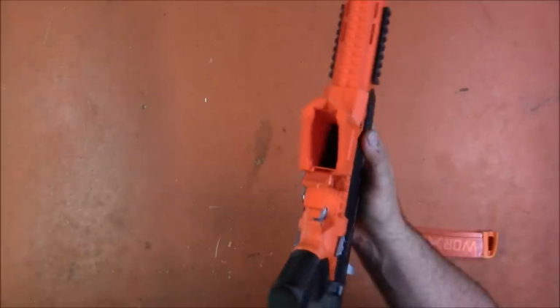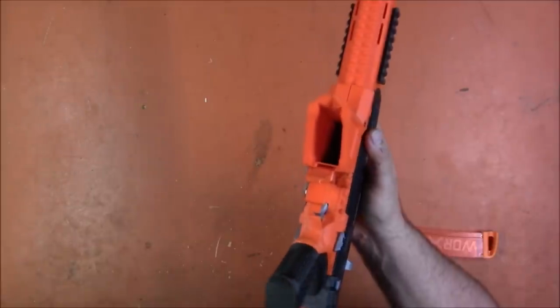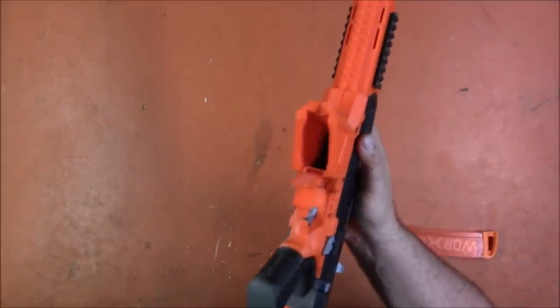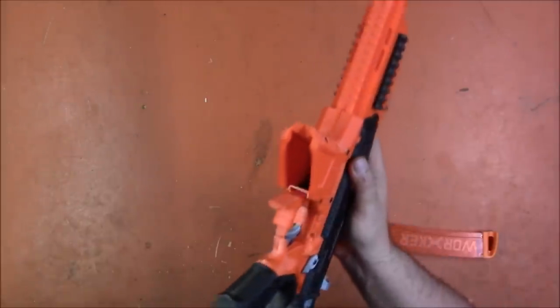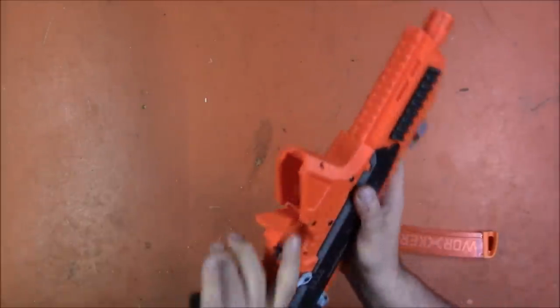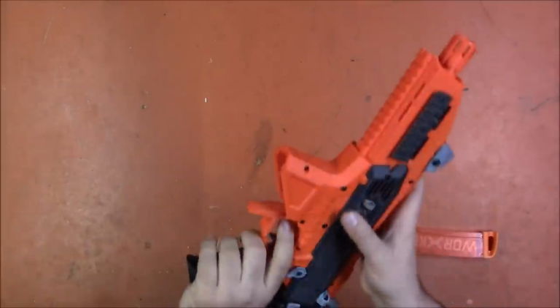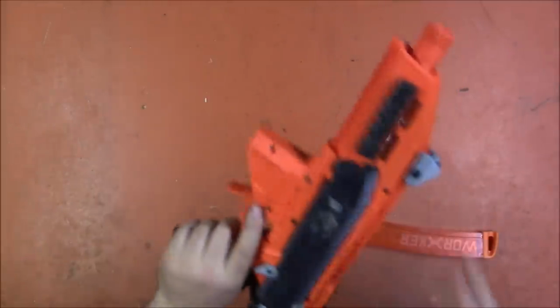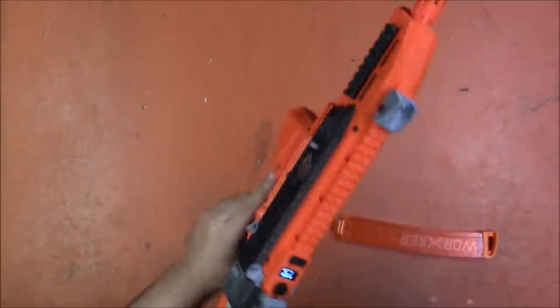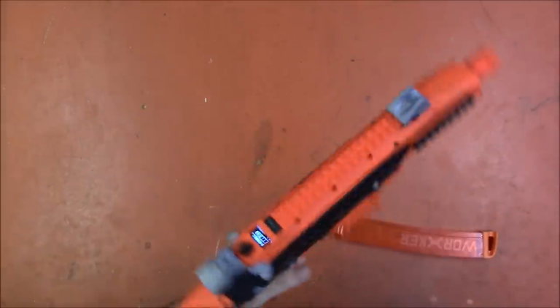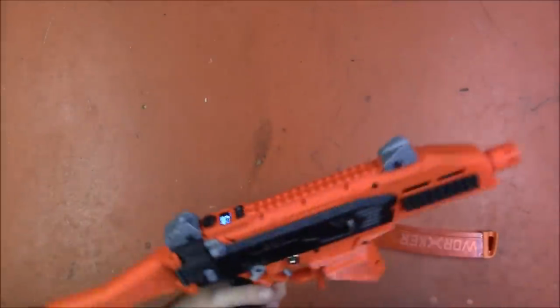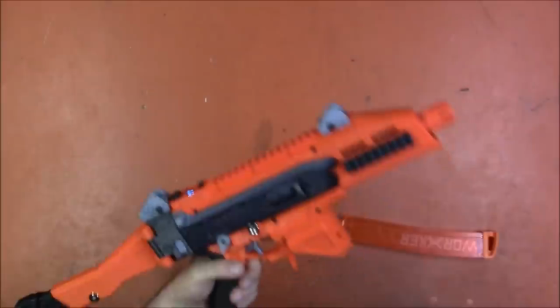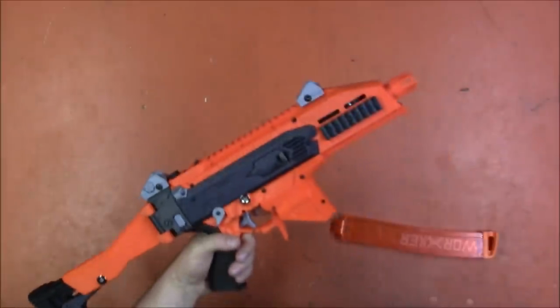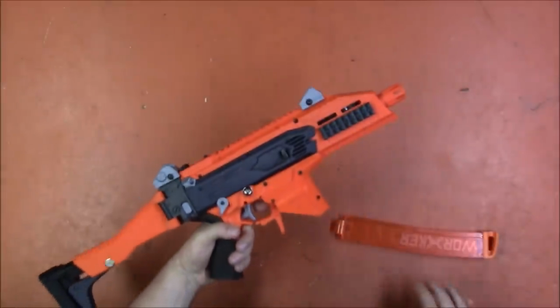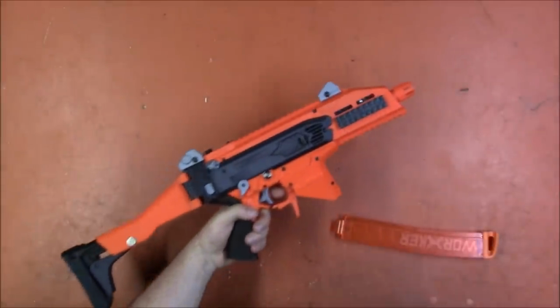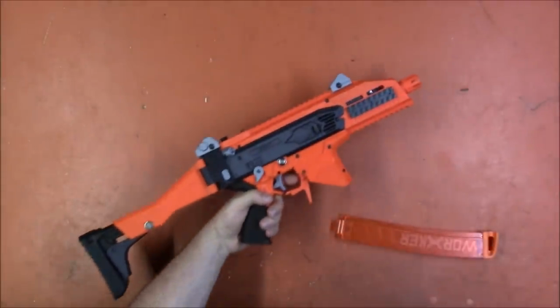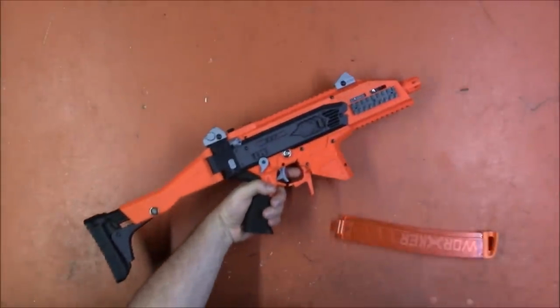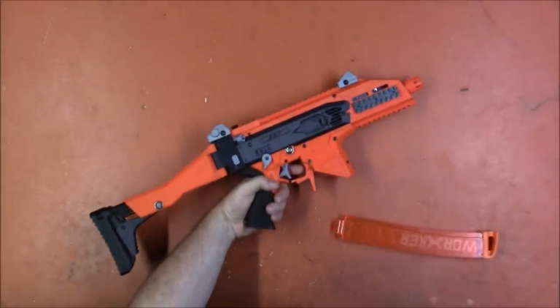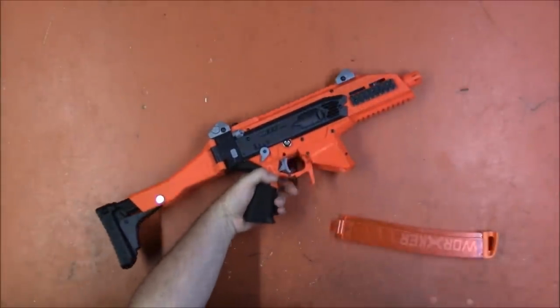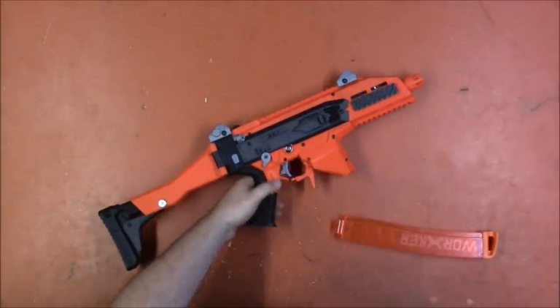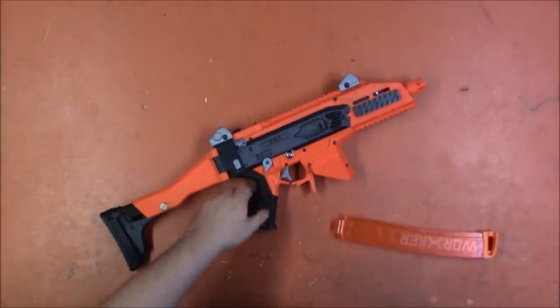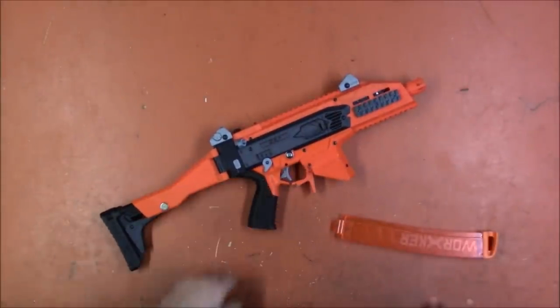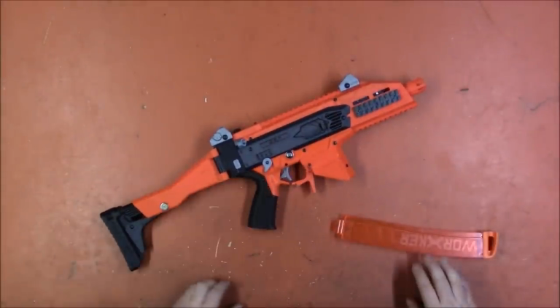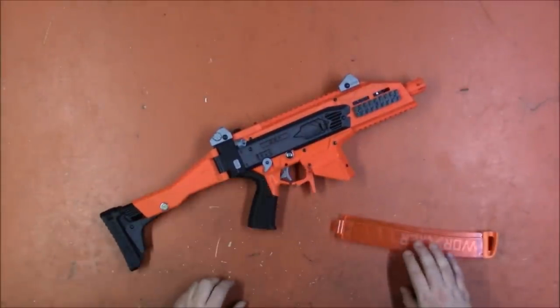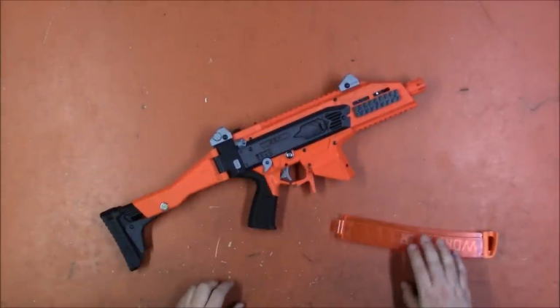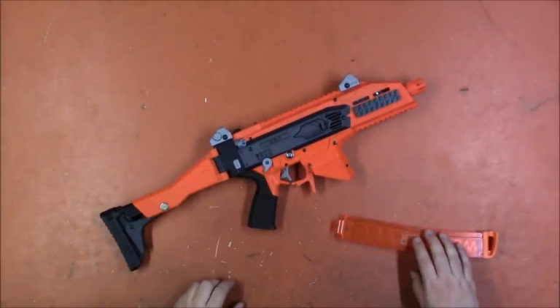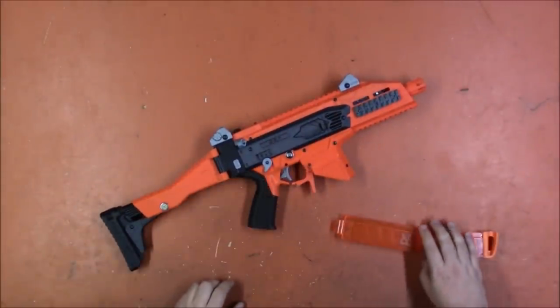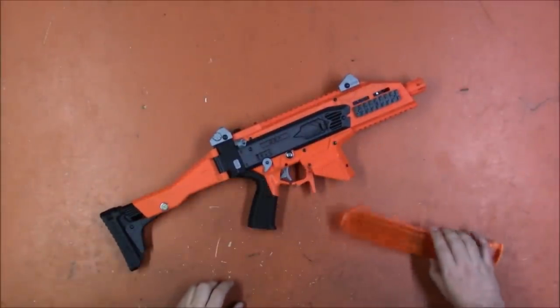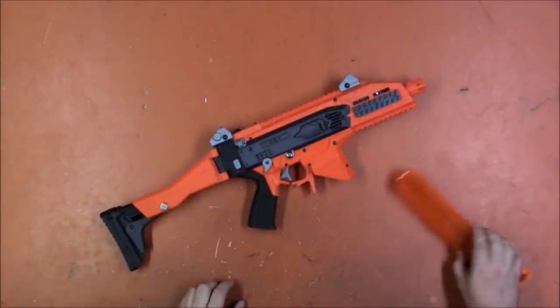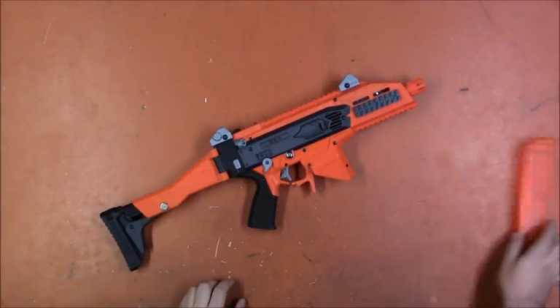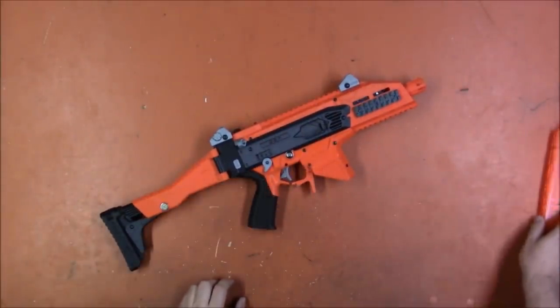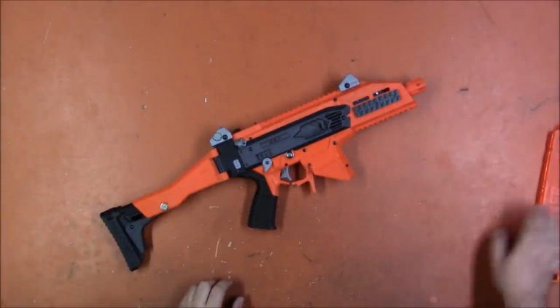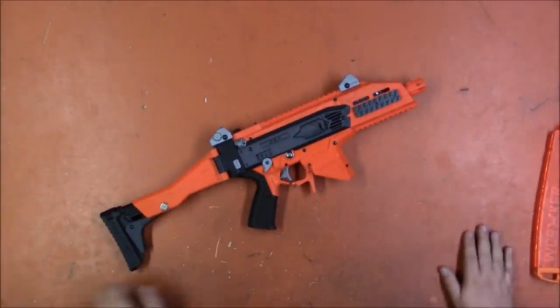I'm going to turn the UV LEDs on real quick, then go back down to semi, and when we pull the trigger it lights up. UV LEDs light up to illuminate your glow-in-the-dark rounds. I'll probably next time I'm filming towards night, plink some rounds downrange with that — which is pretty awesome.